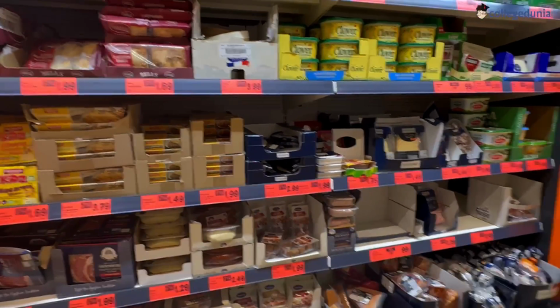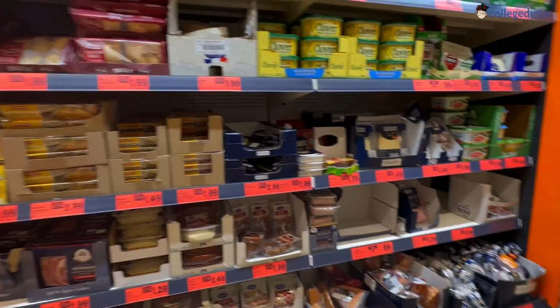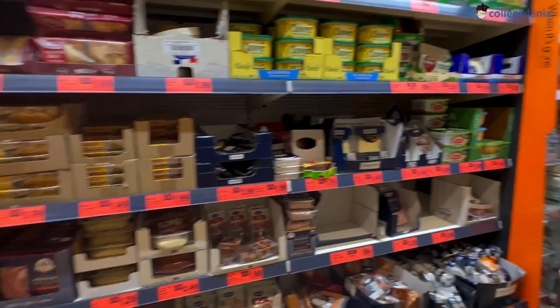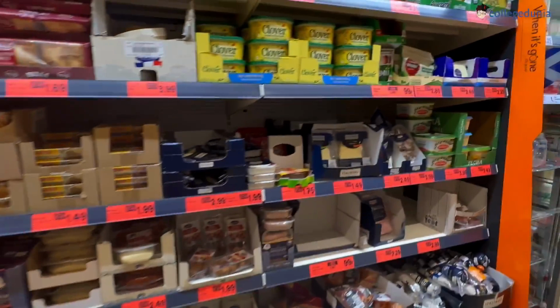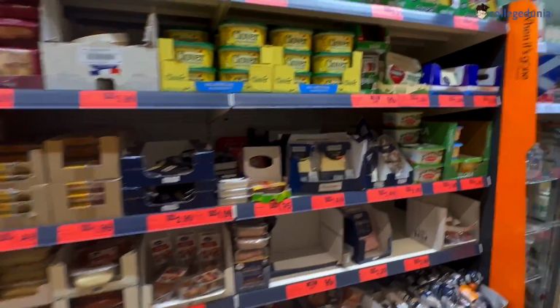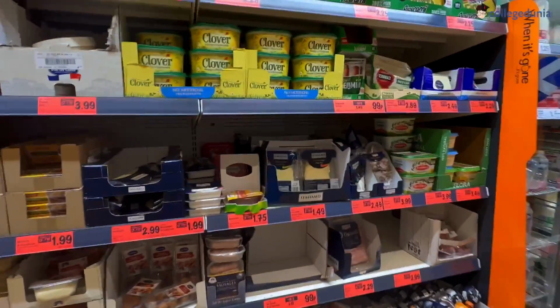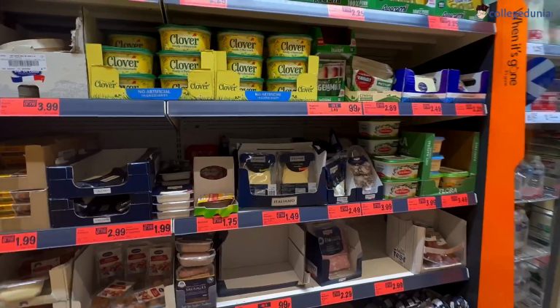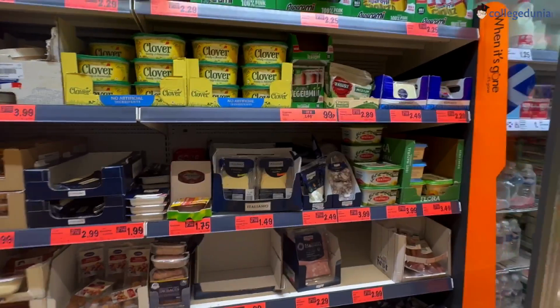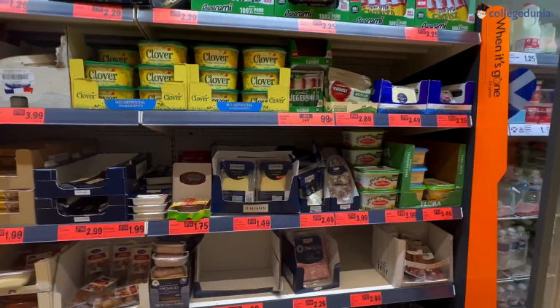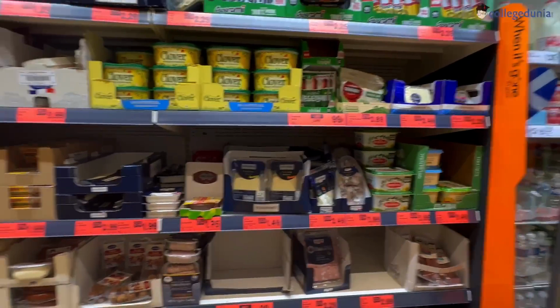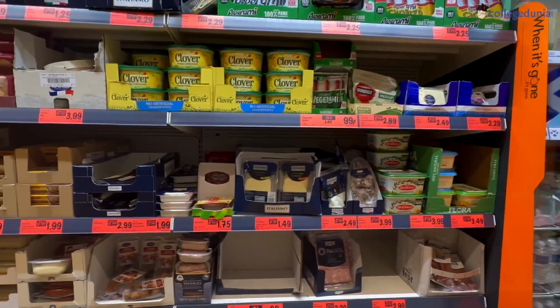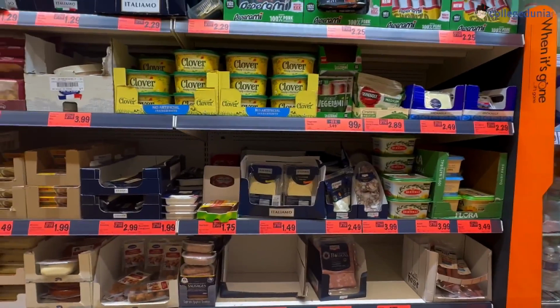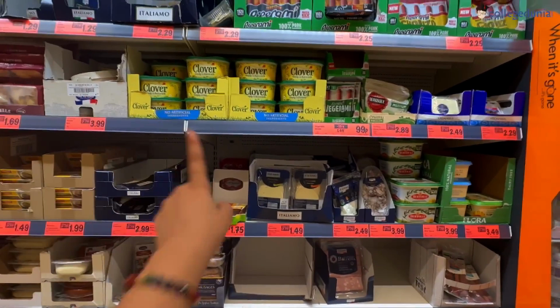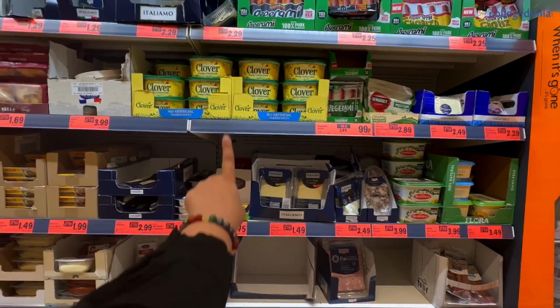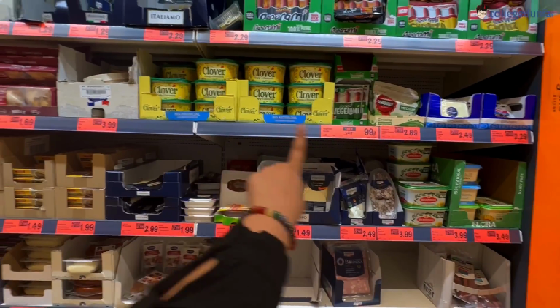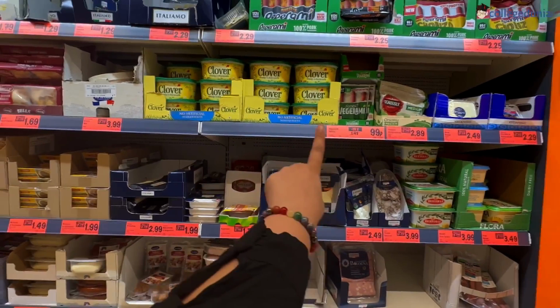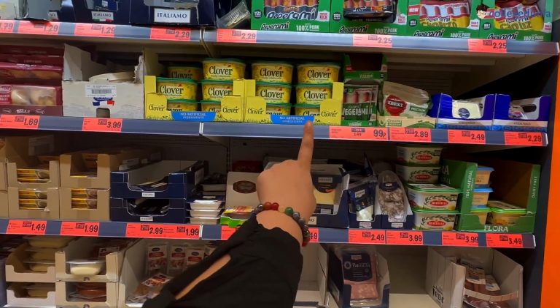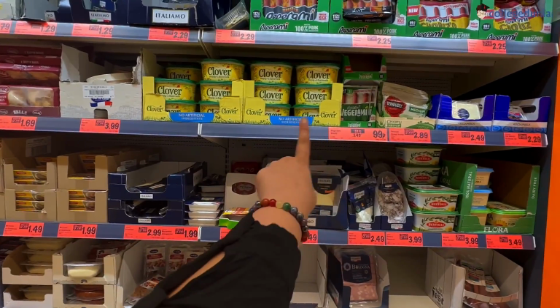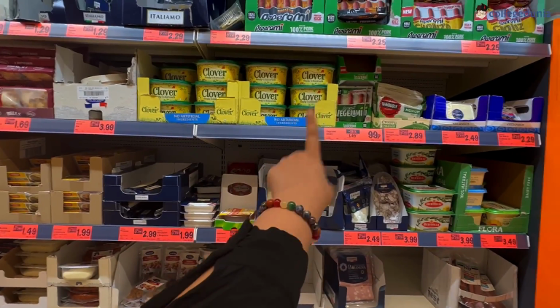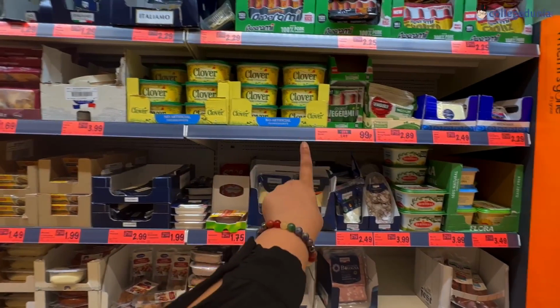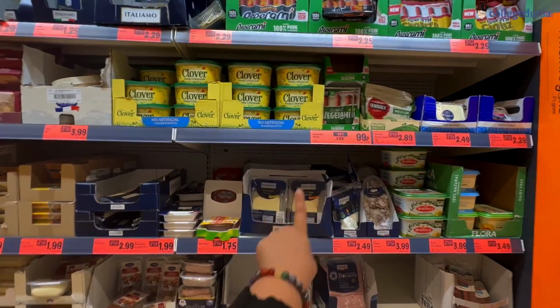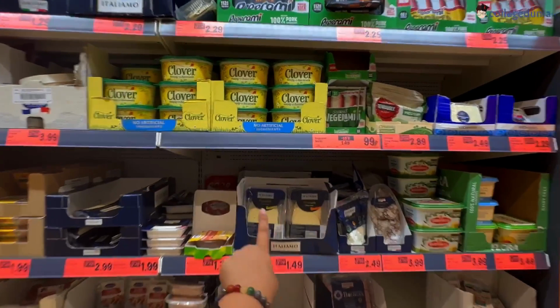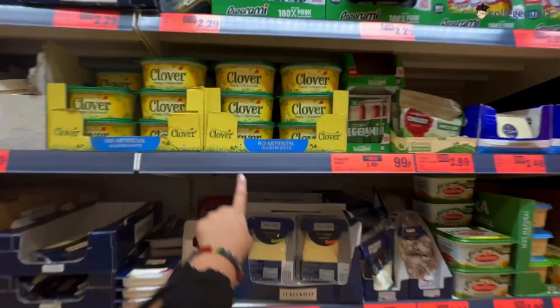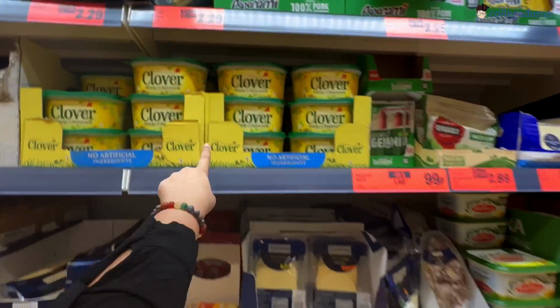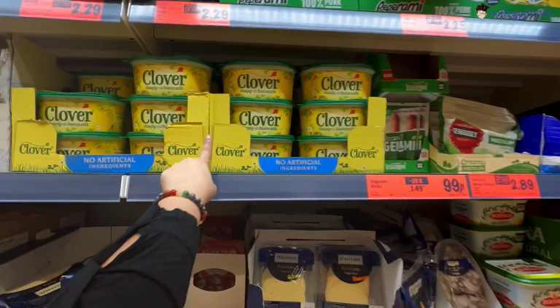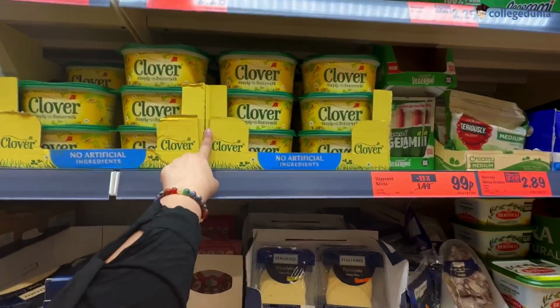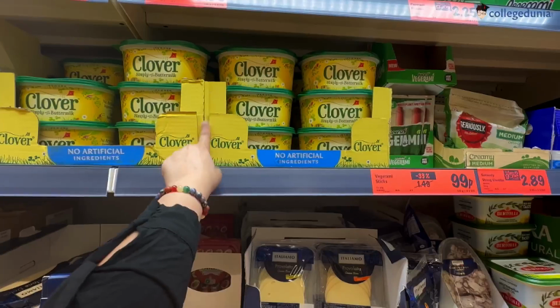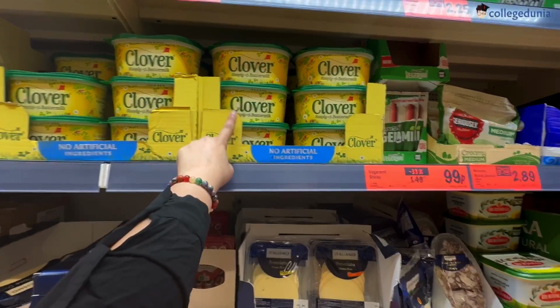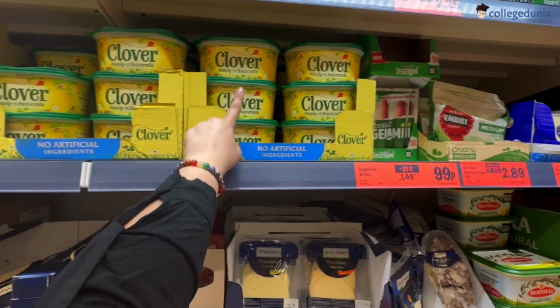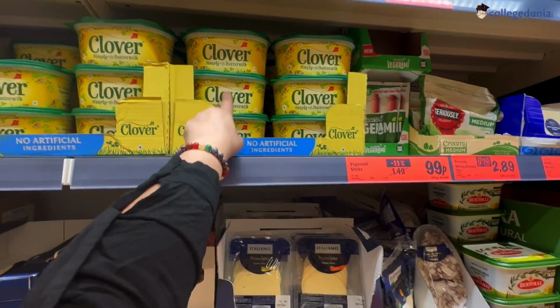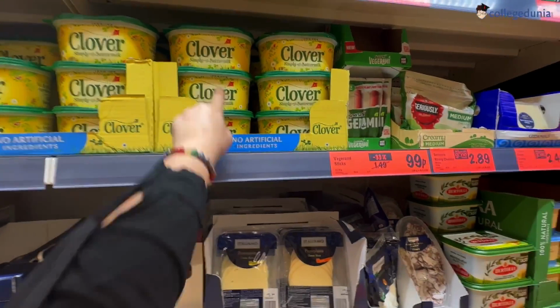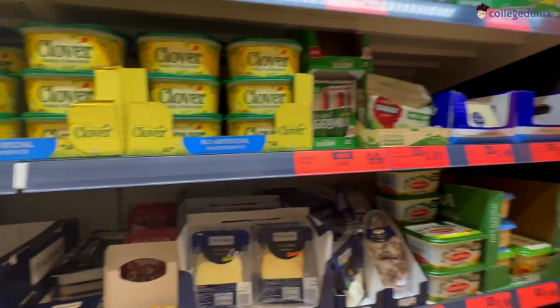There is also butter made not from regular milk but from buttermilk, so it comes a bit cheaper. You can also see other sale items here — it's quite nice. Various sale products are available to browse through.